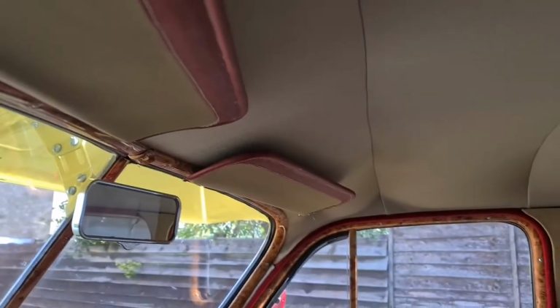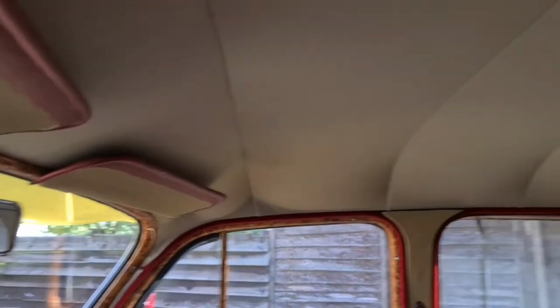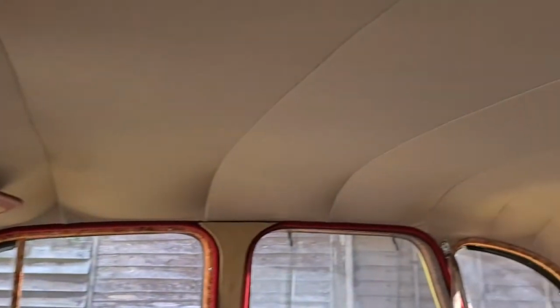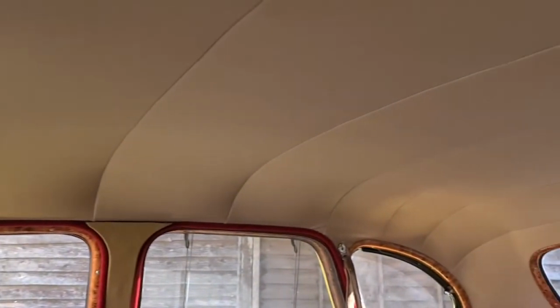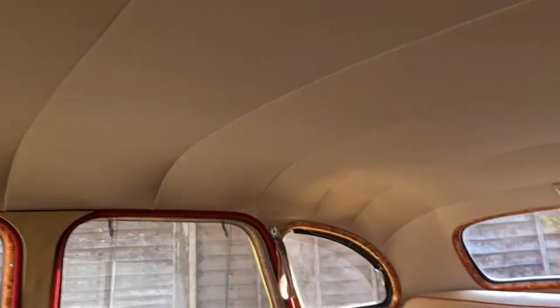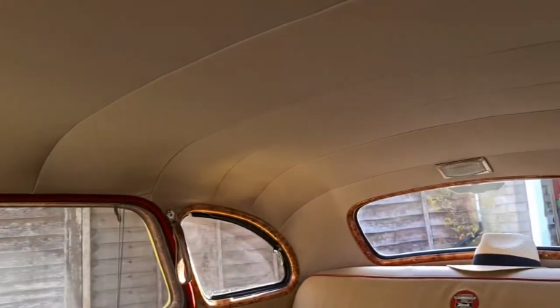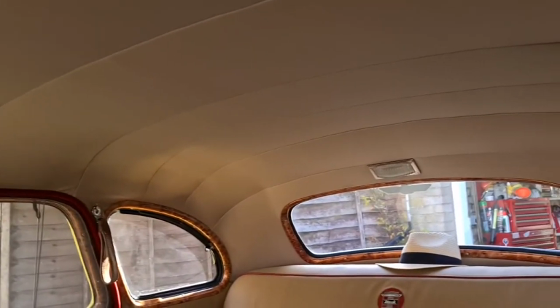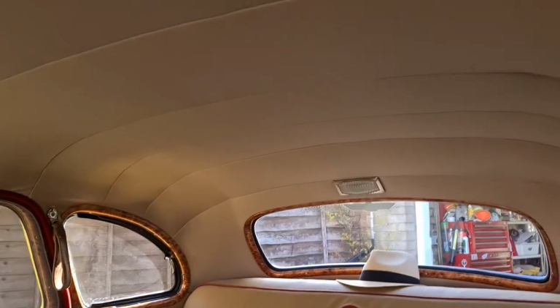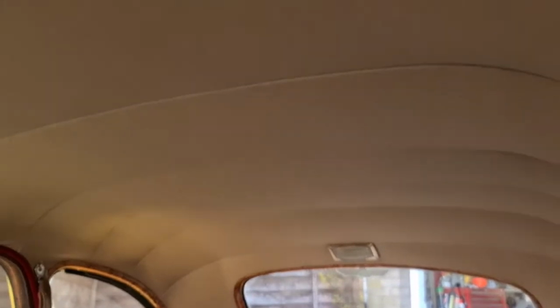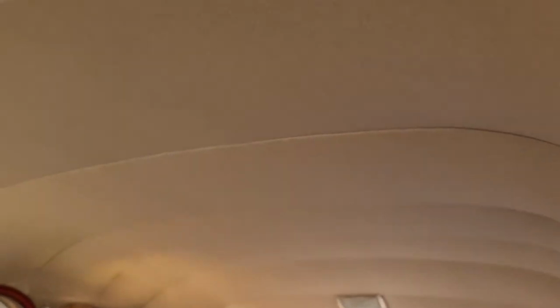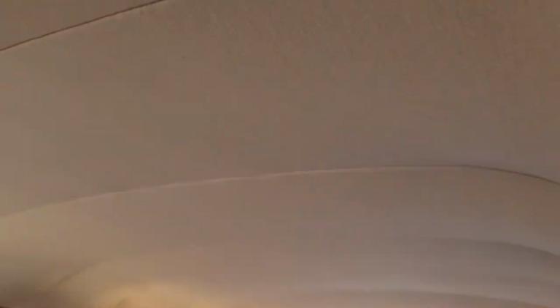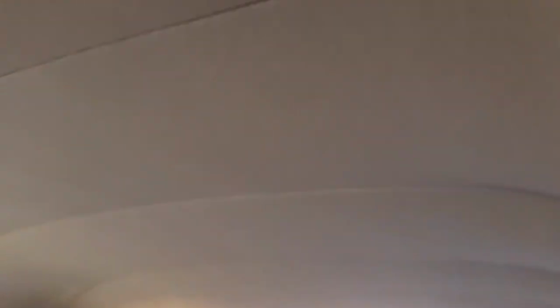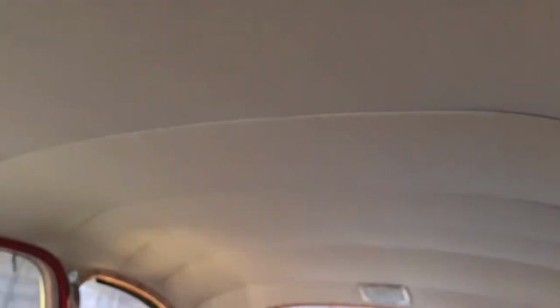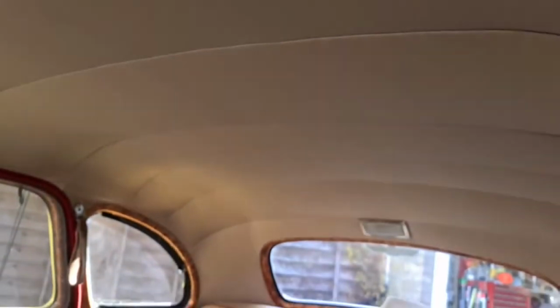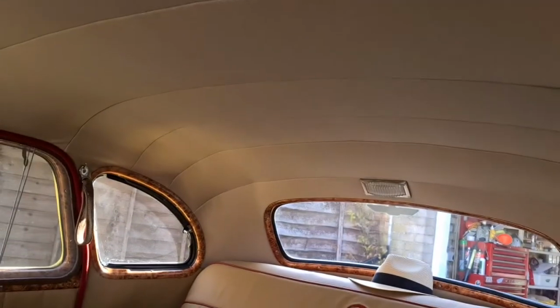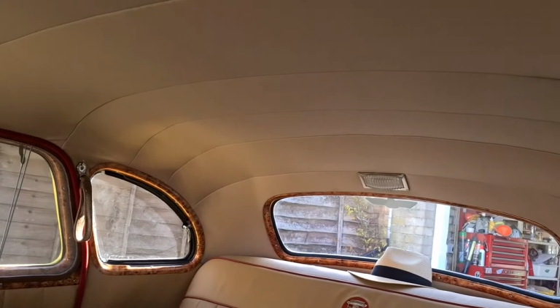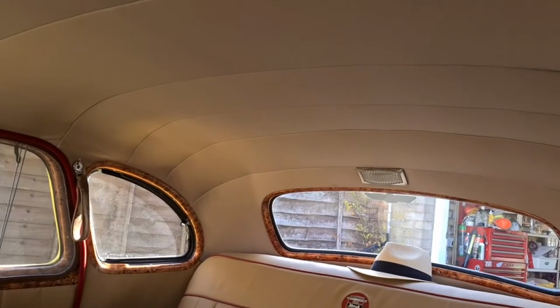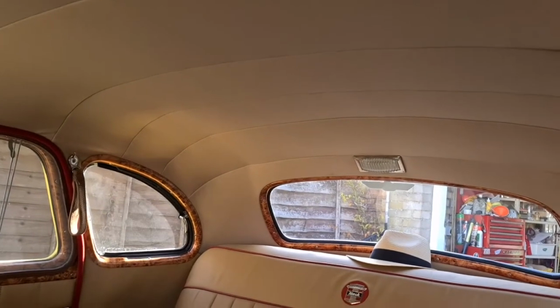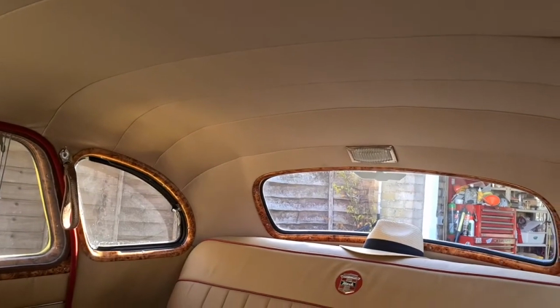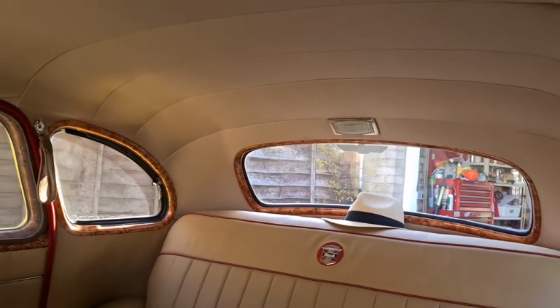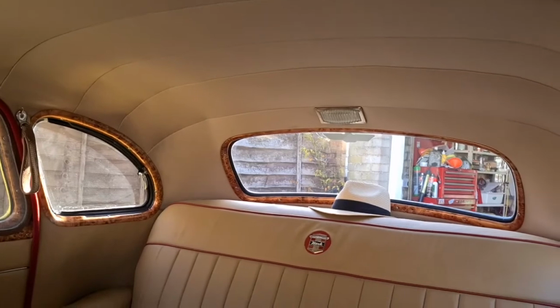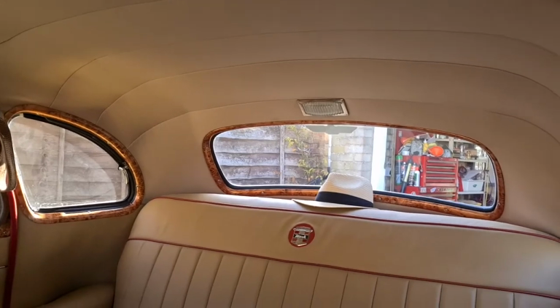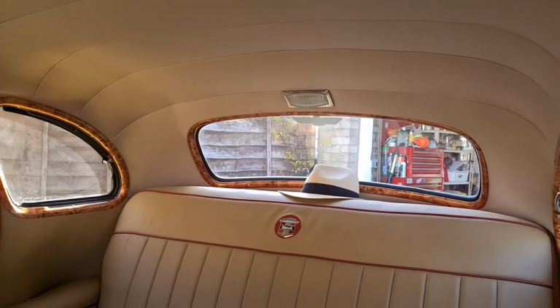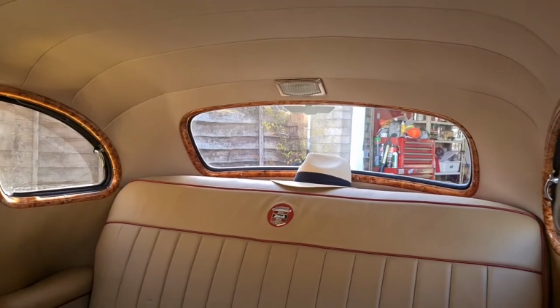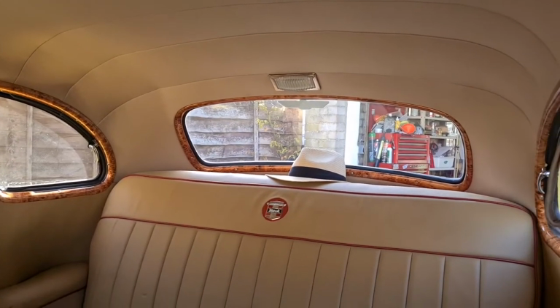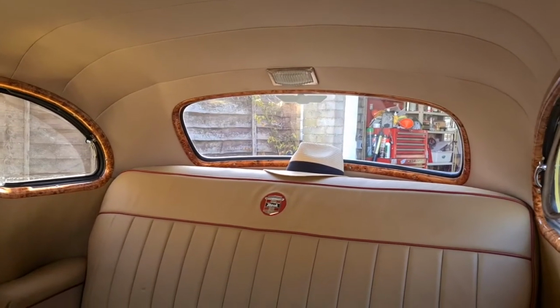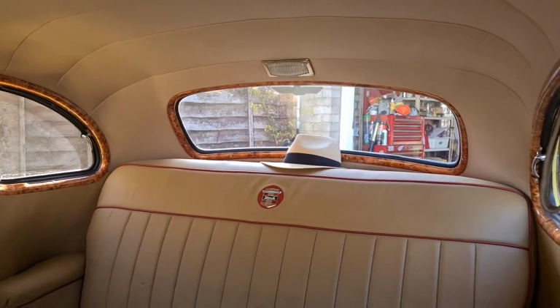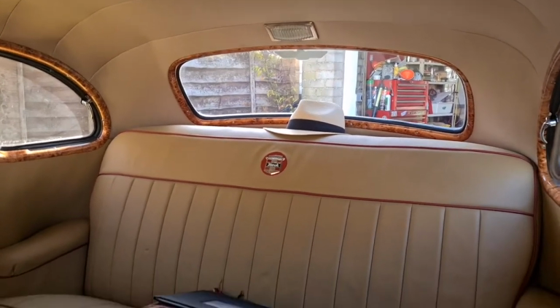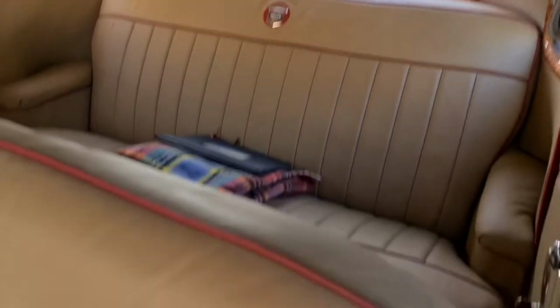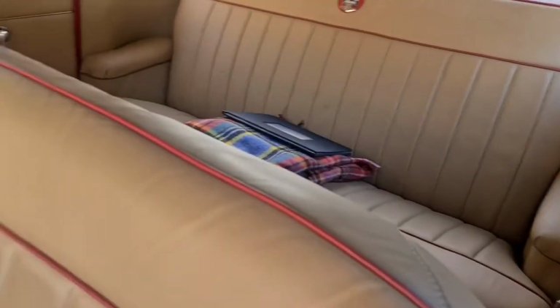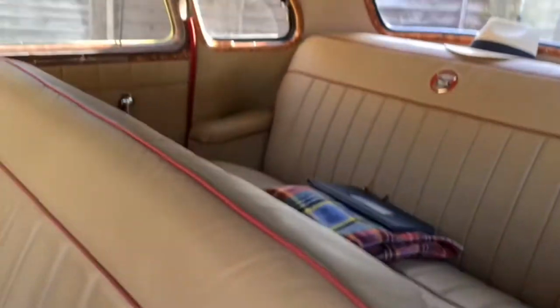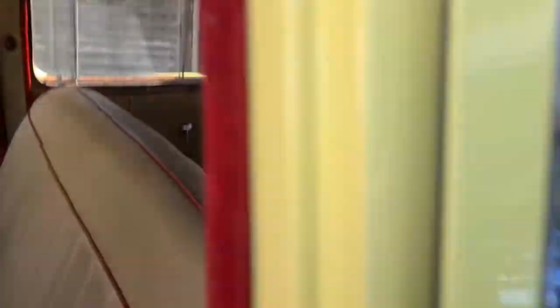The interior was redone by a skilled upholsterer who did exactly what we wanted. The headlining is from a Rolls-Royce material — he had some that was just right for the job, so we used that.